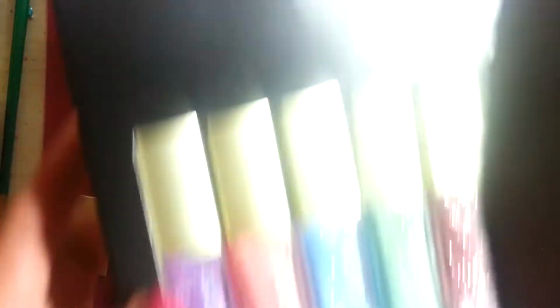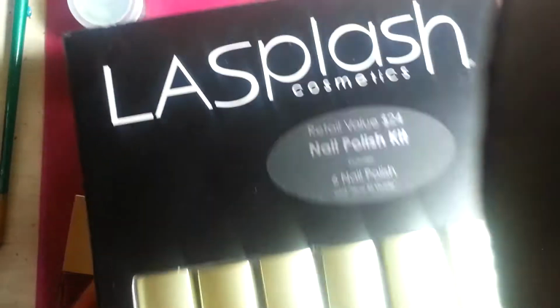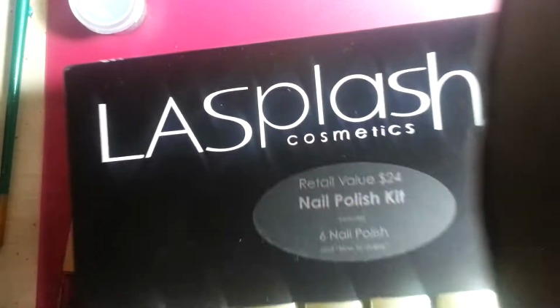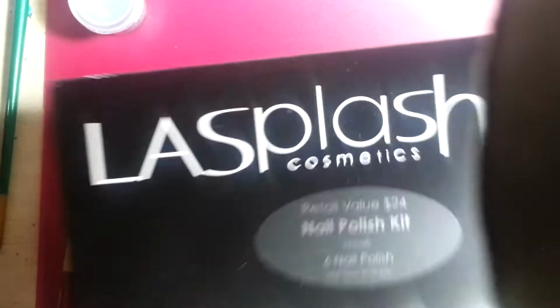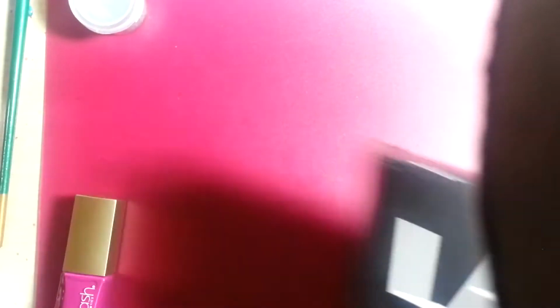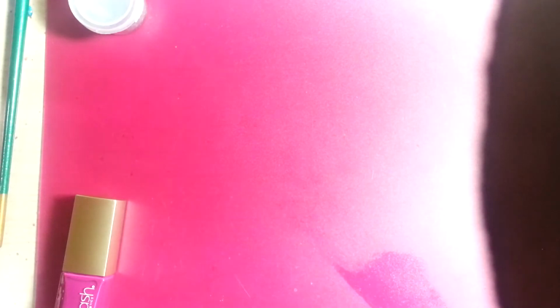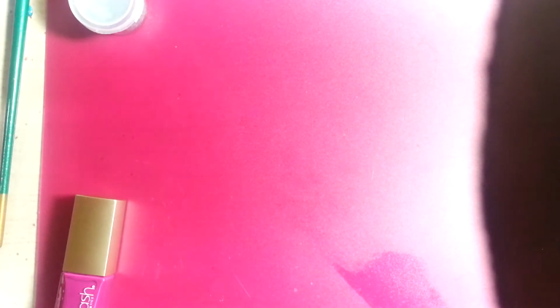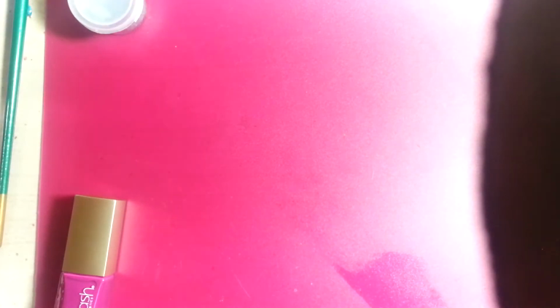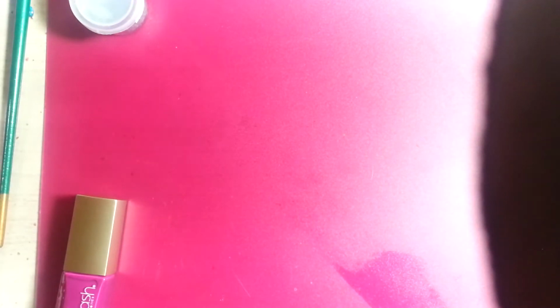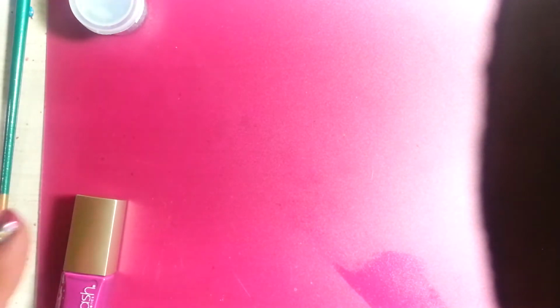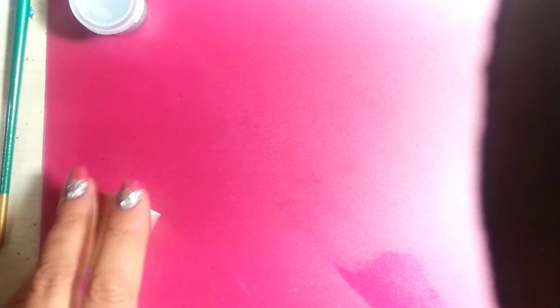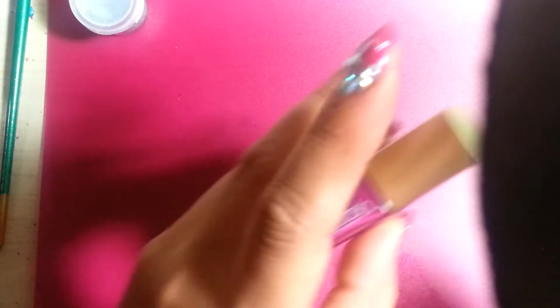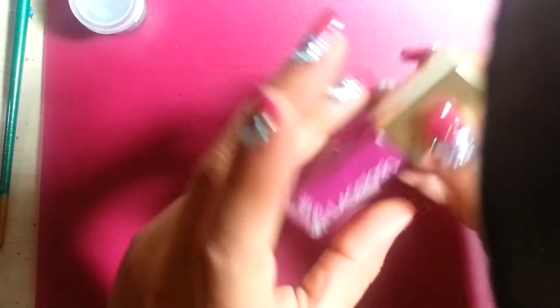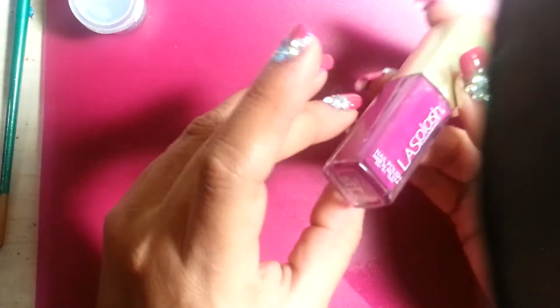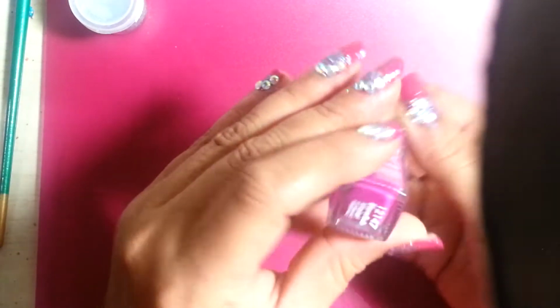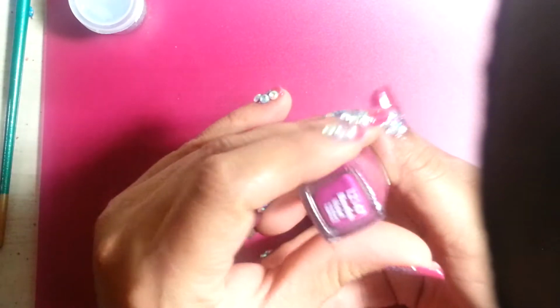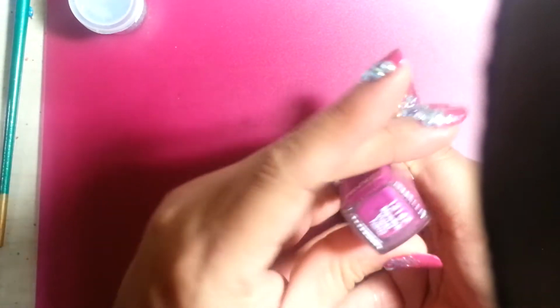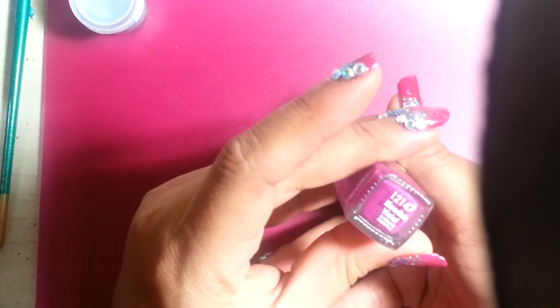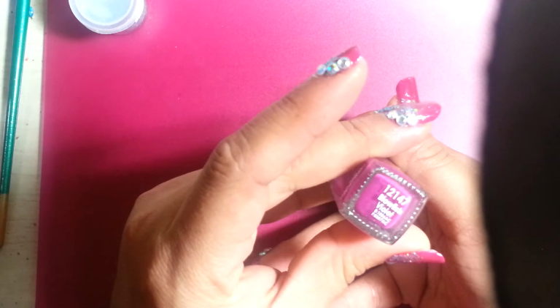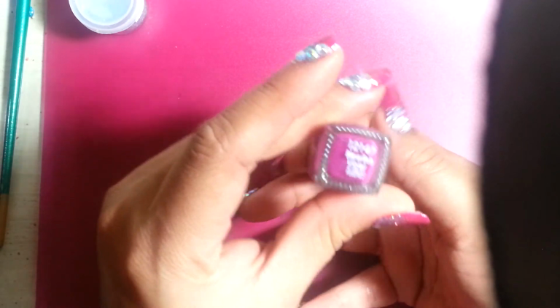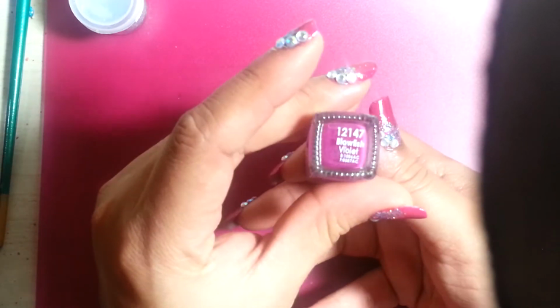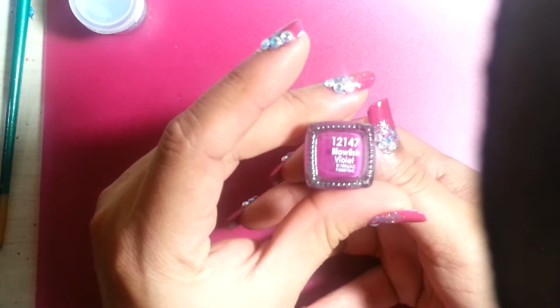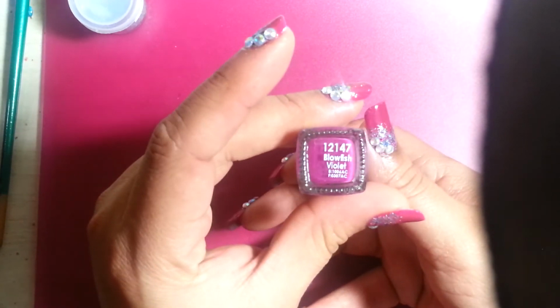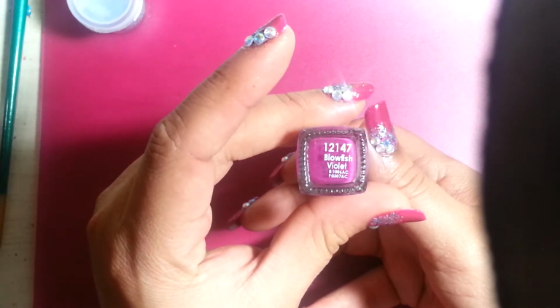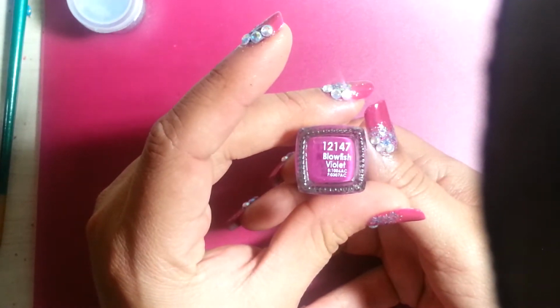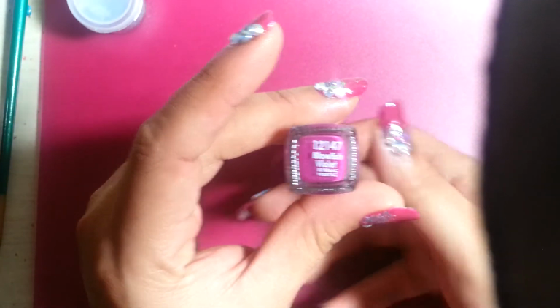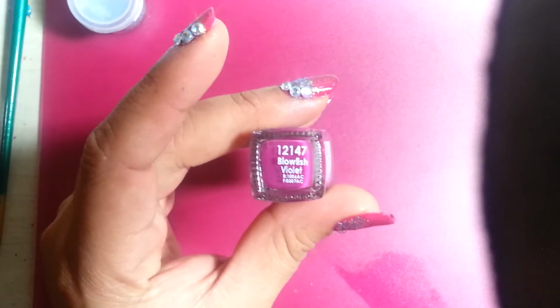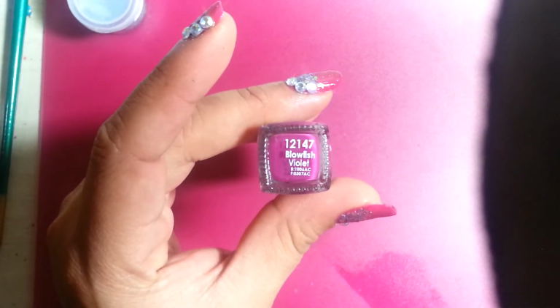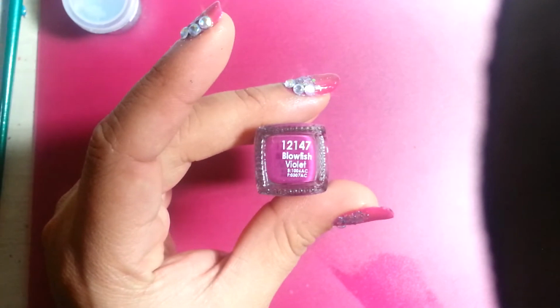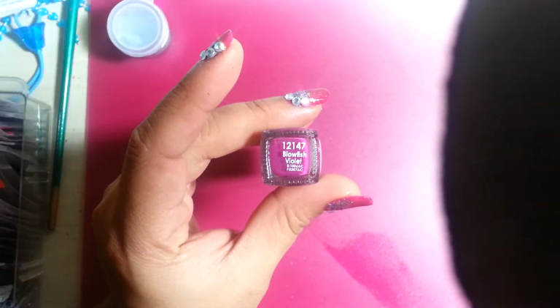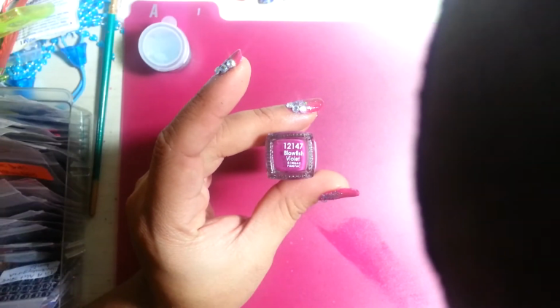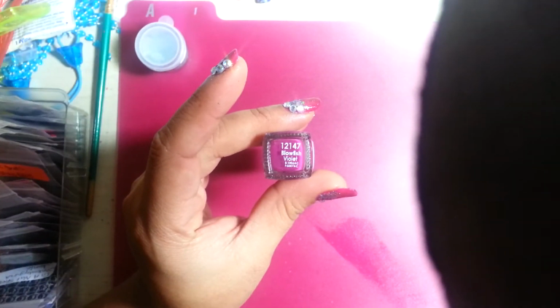So really, really good polishes — if you can get them, pick them up. So this is the one I used and it's called Blowfish Violet.